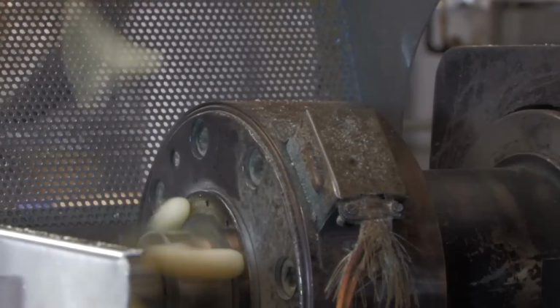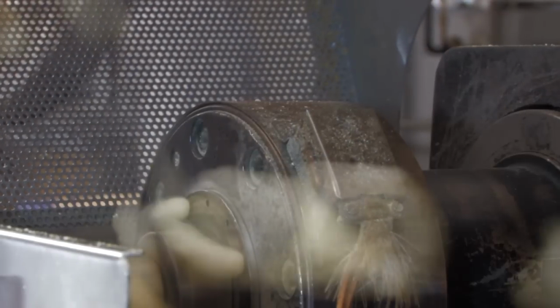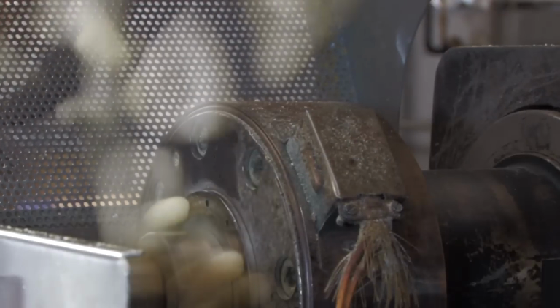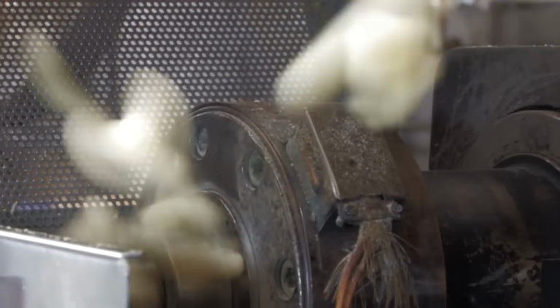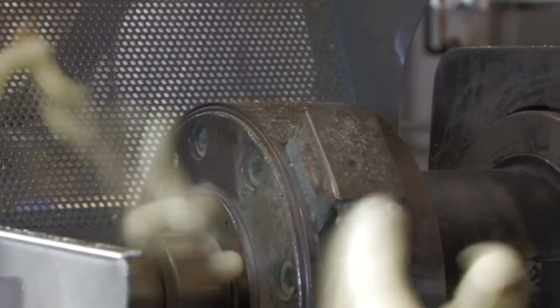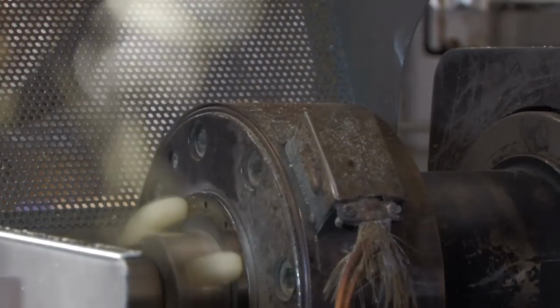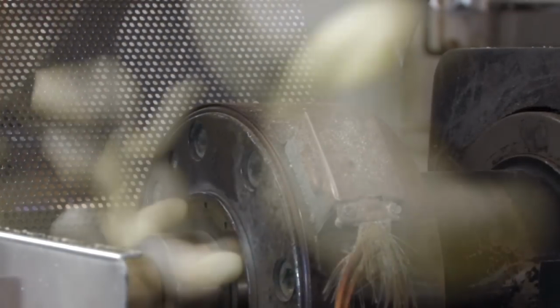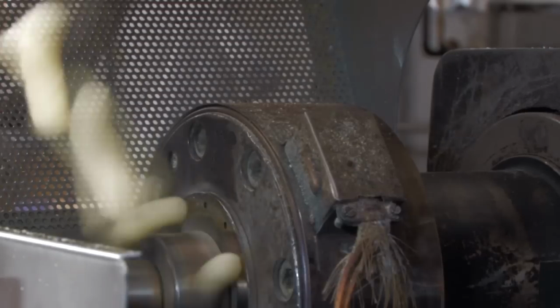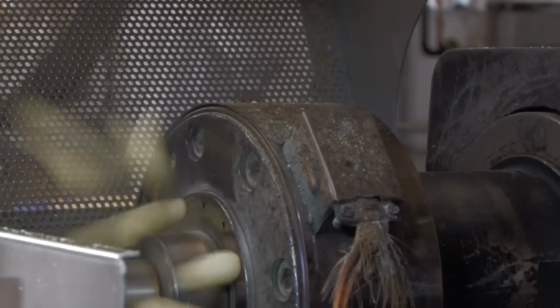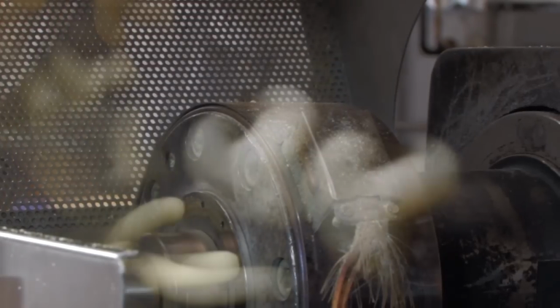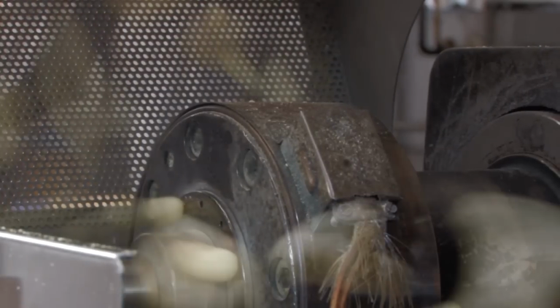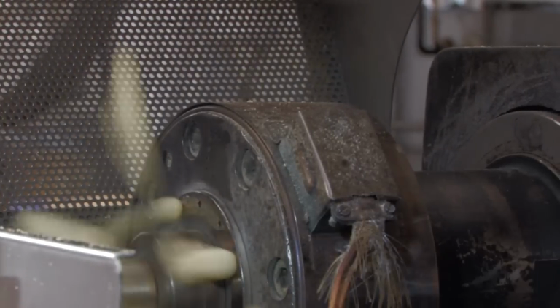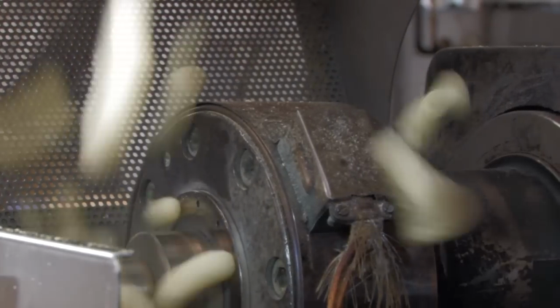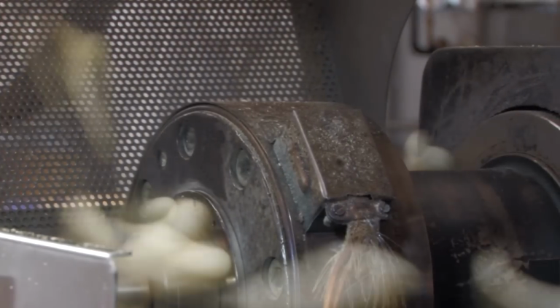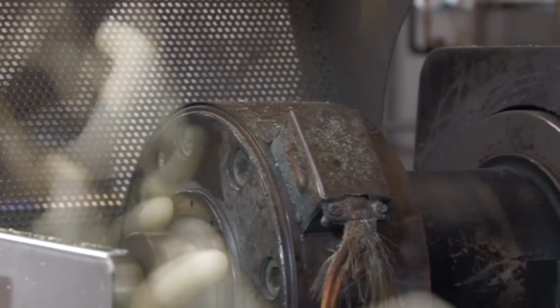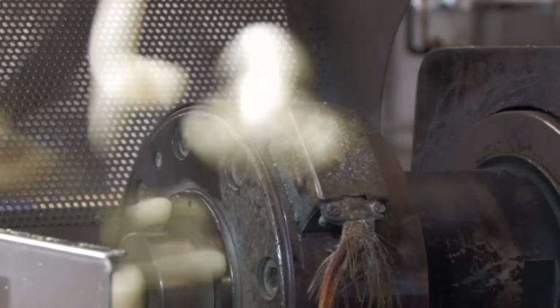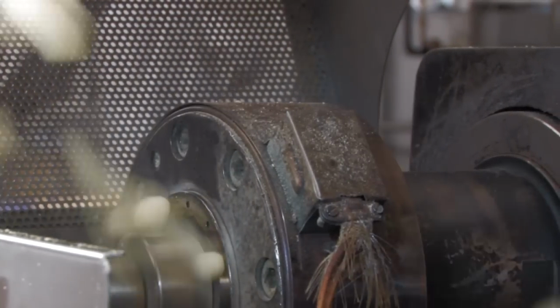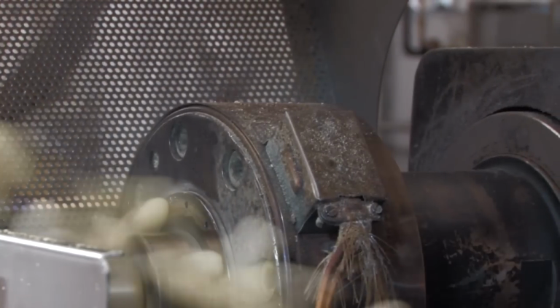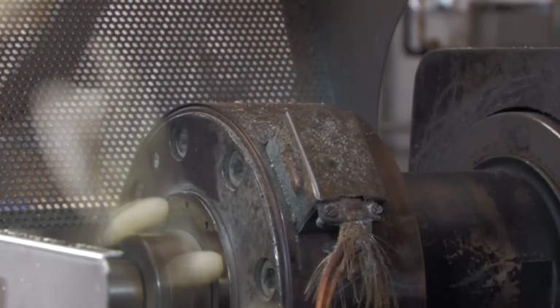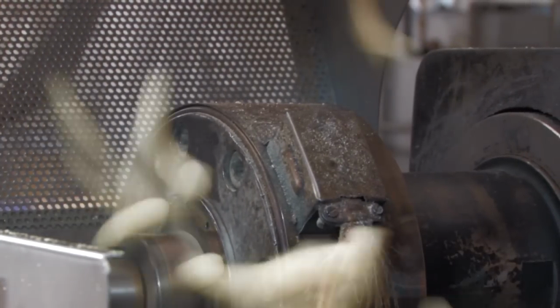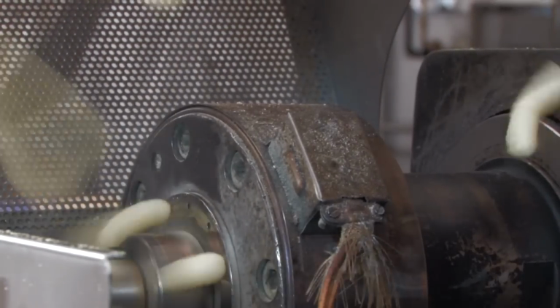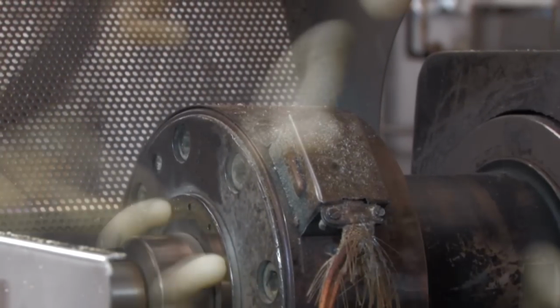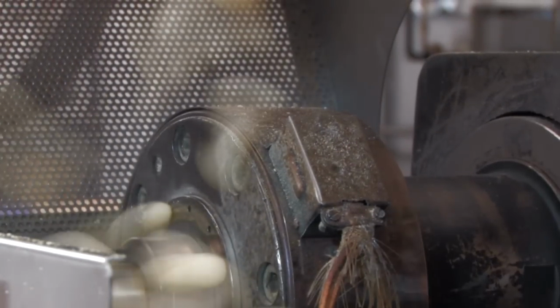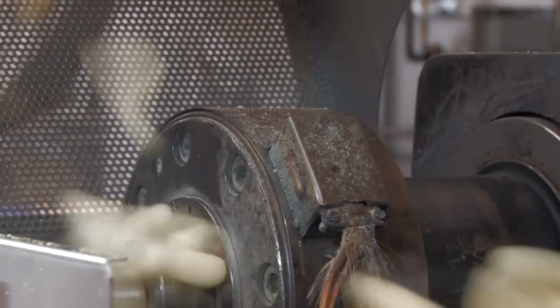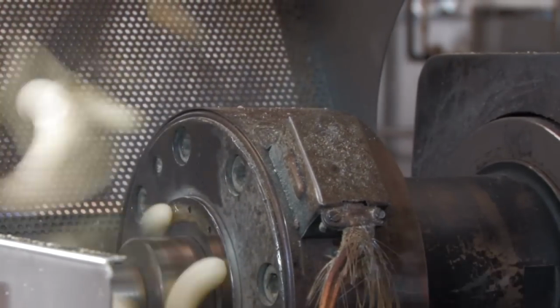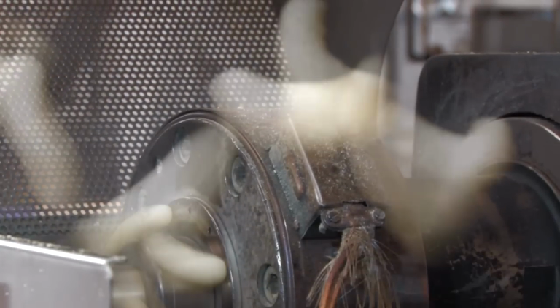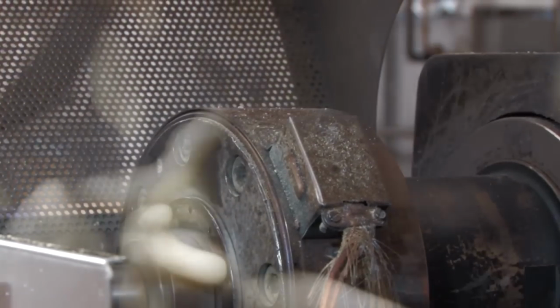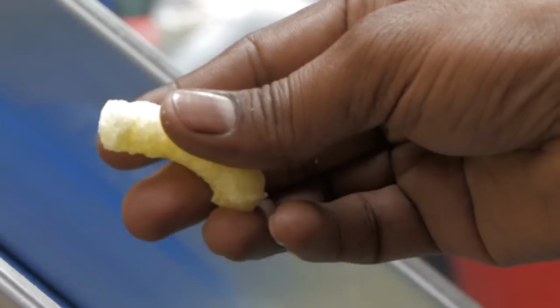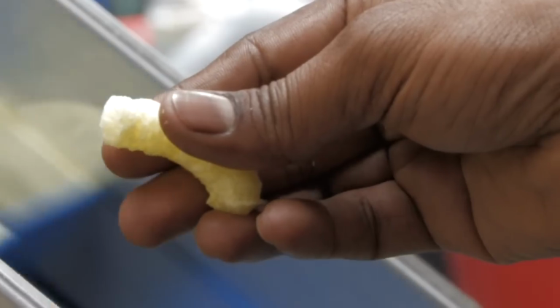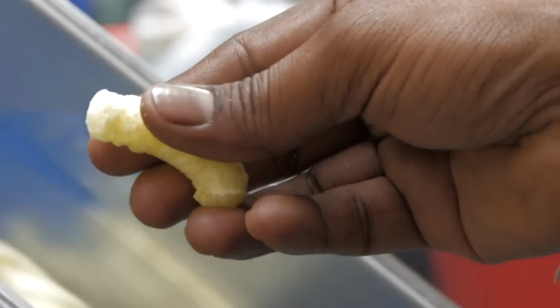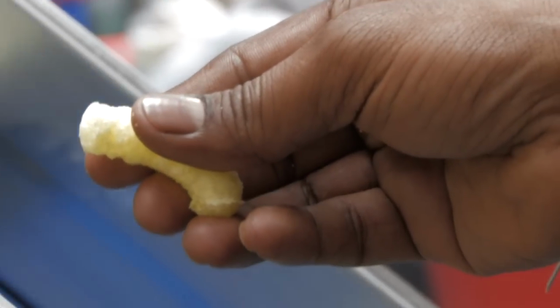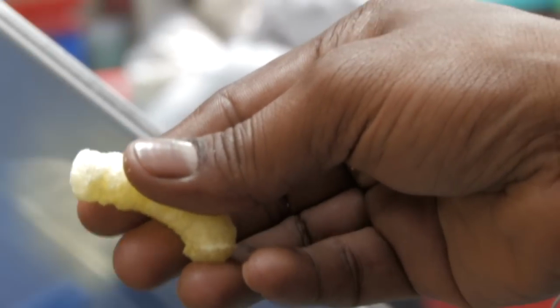The process is so quick it's hard to see, even at half the speed. And here we can see the familiar shape of the corn curls.